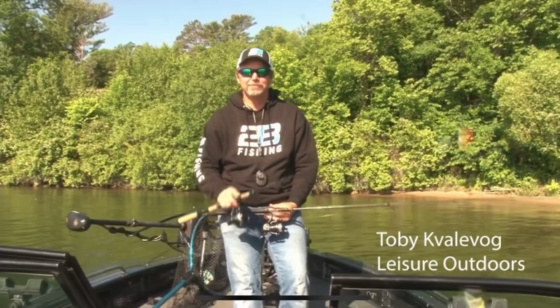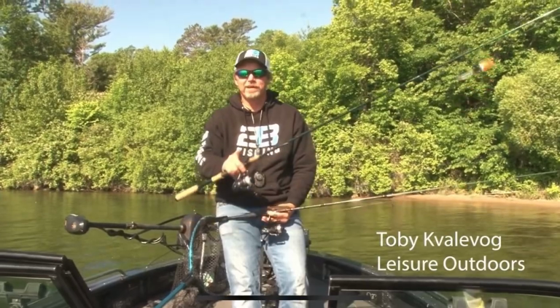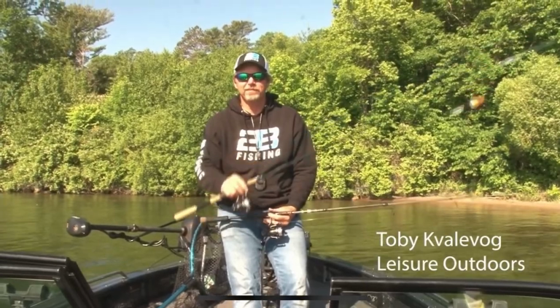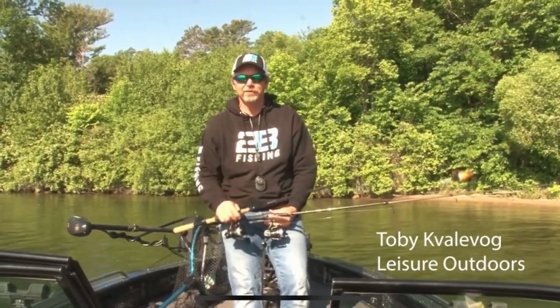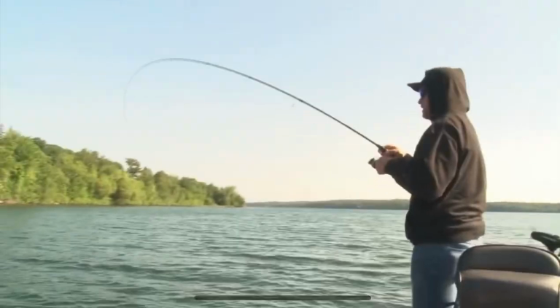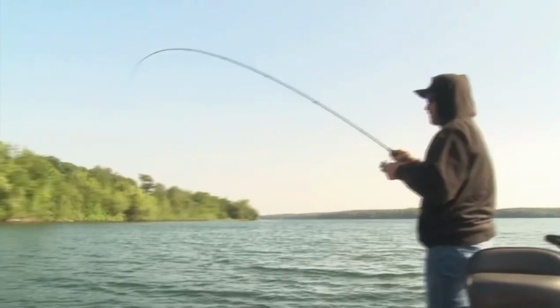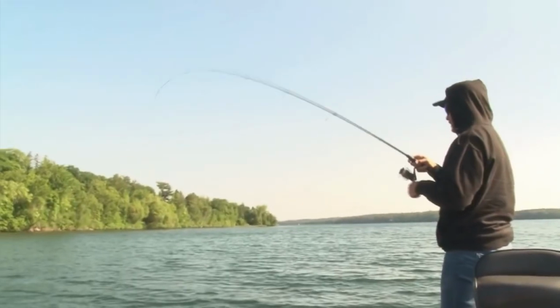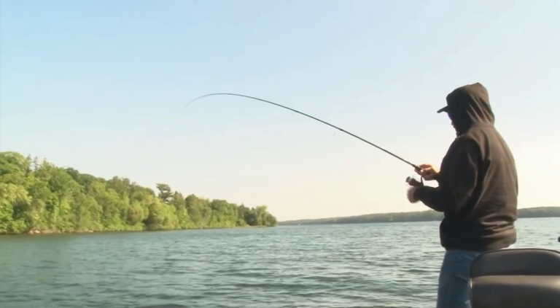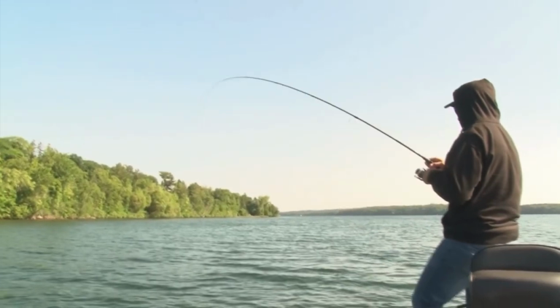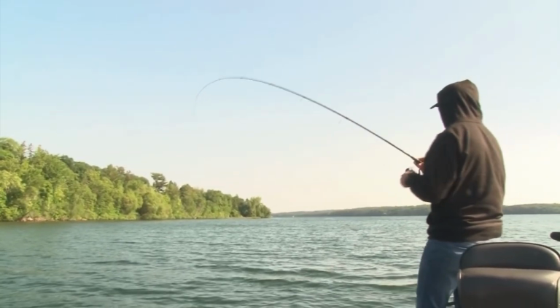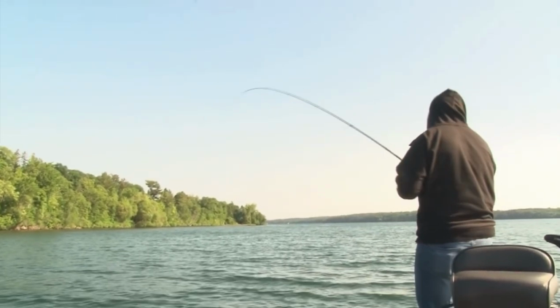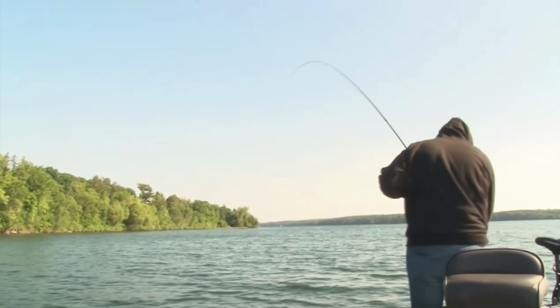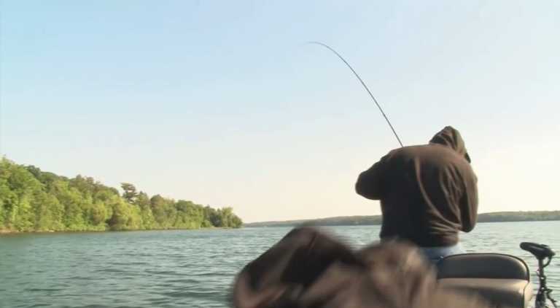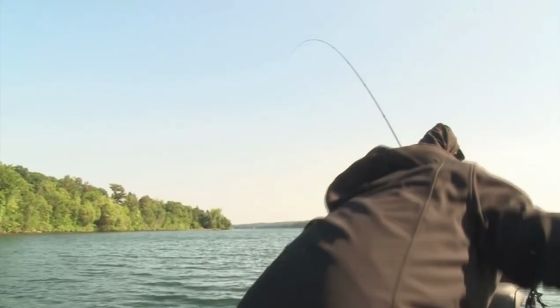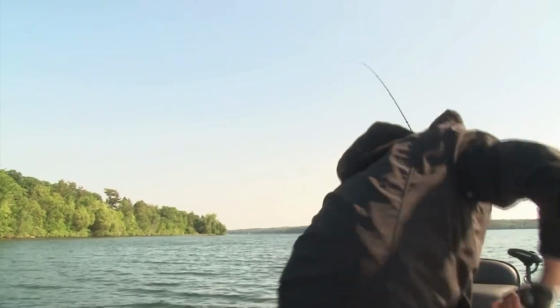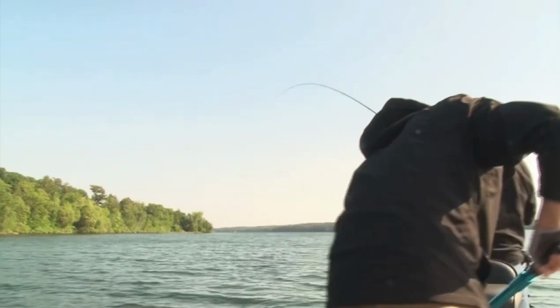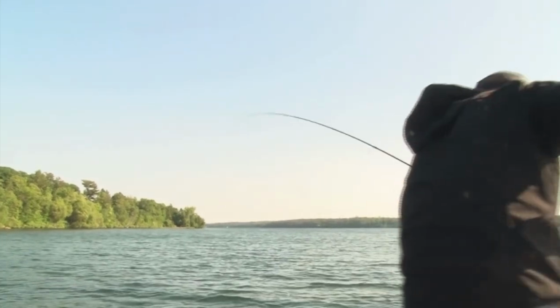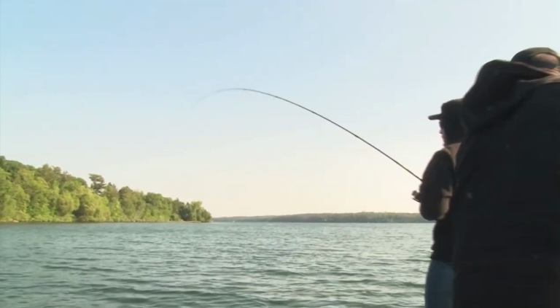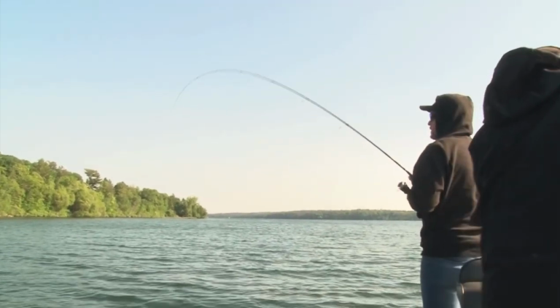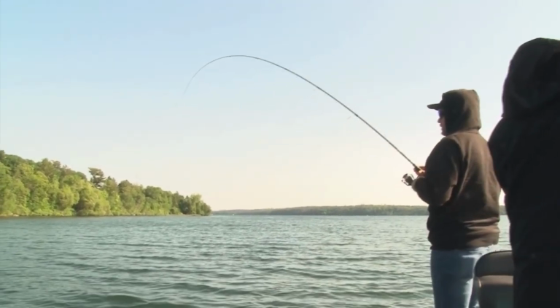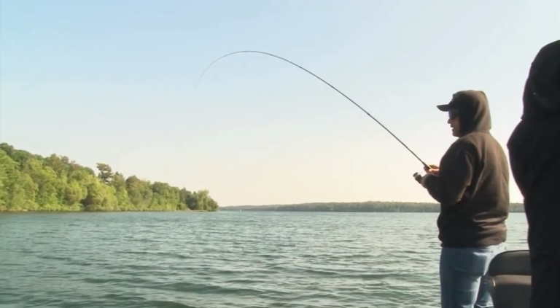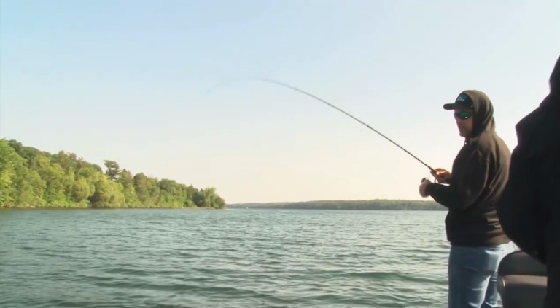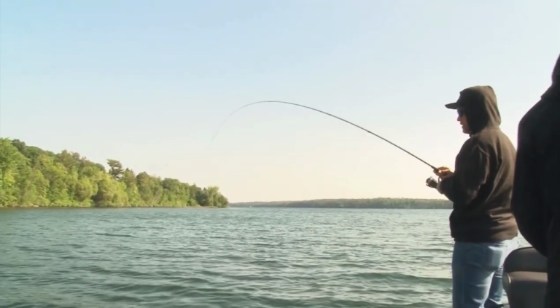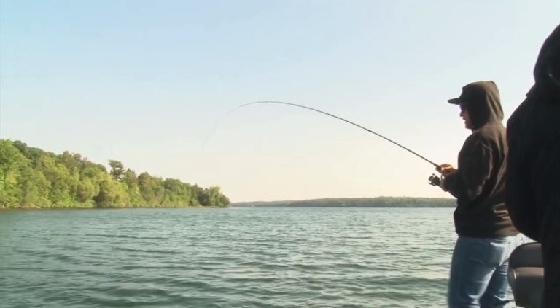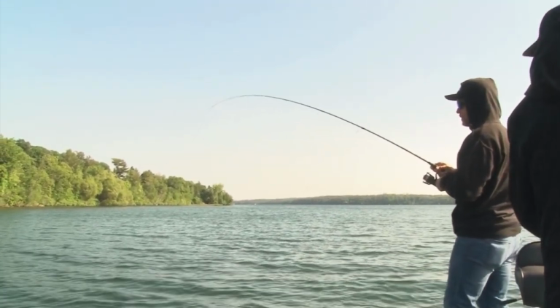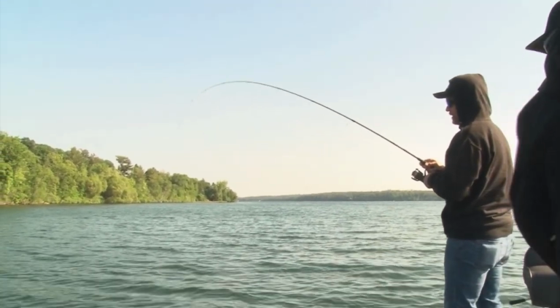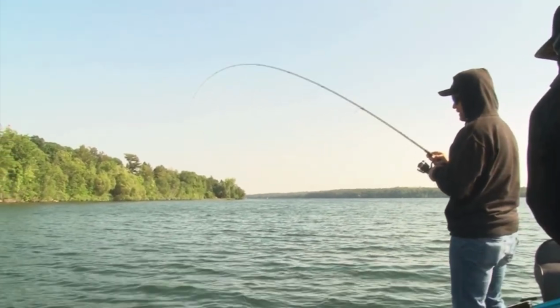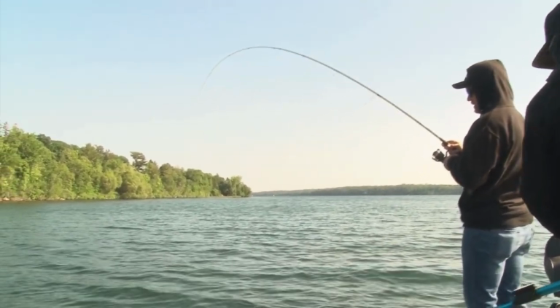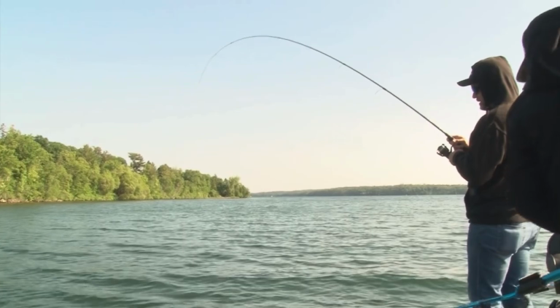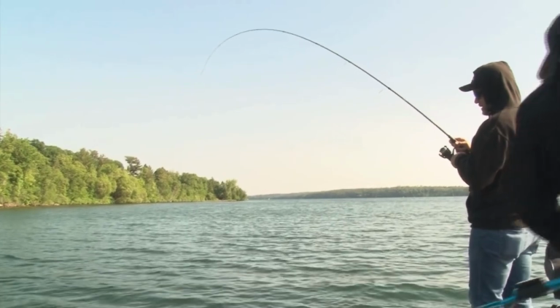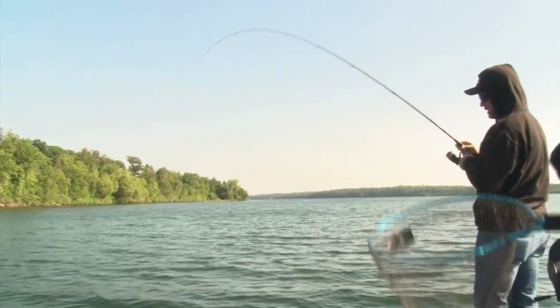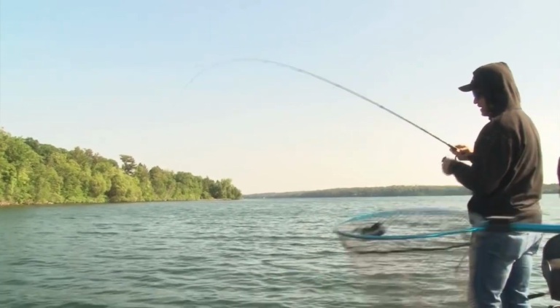I'm Toby Cavalli with Leisure Outdoor Adventures. I'm out here on one of my favorite lakes in the world, Leech Lake. It is June 13th, the second week in June, and I'm here to give you a little report on what's going on with Leech Lake.